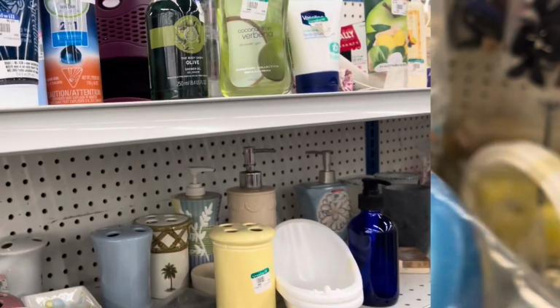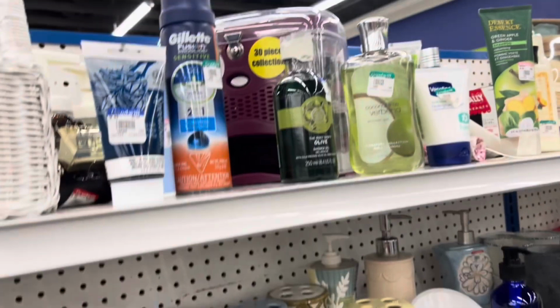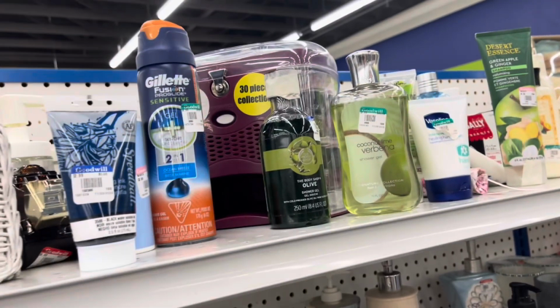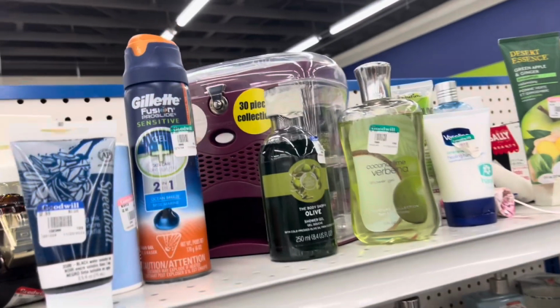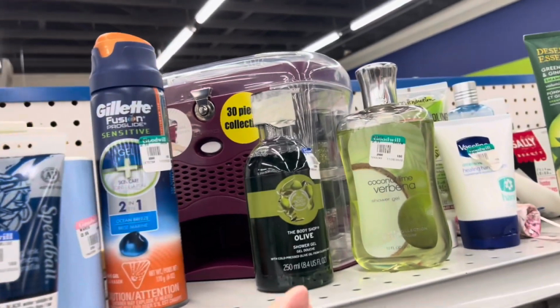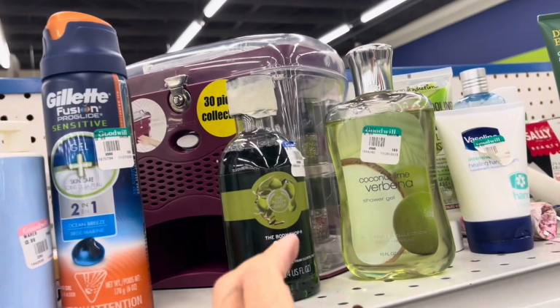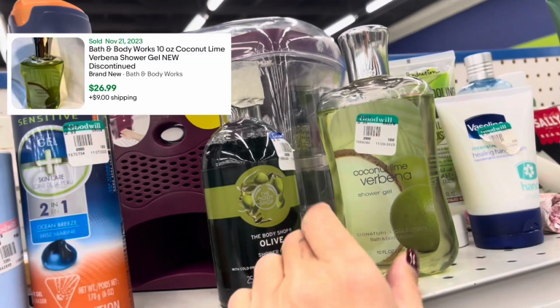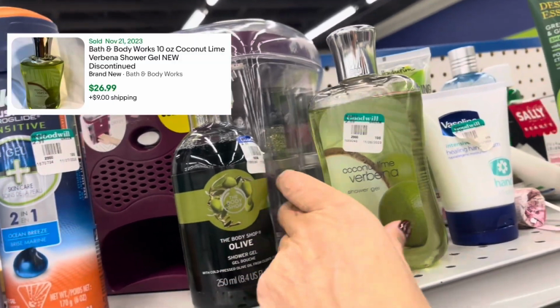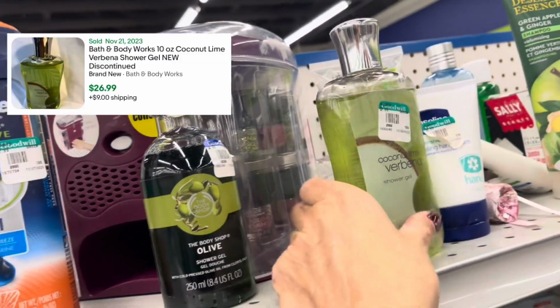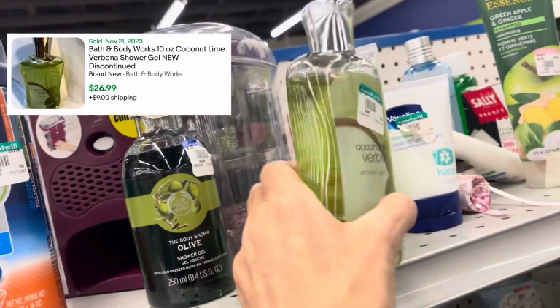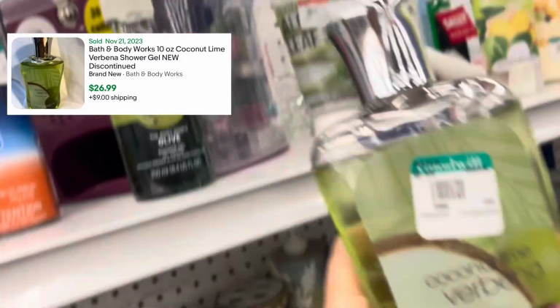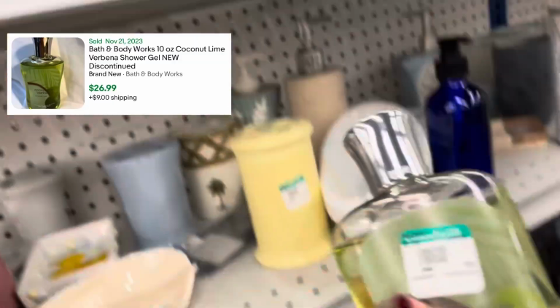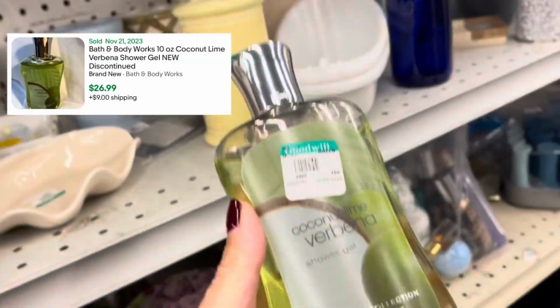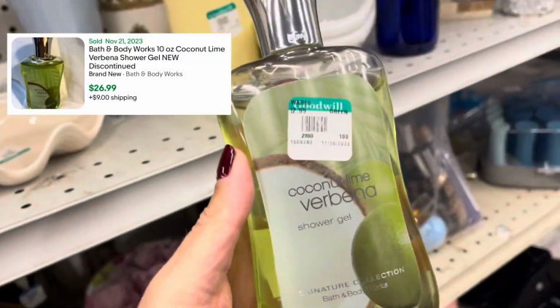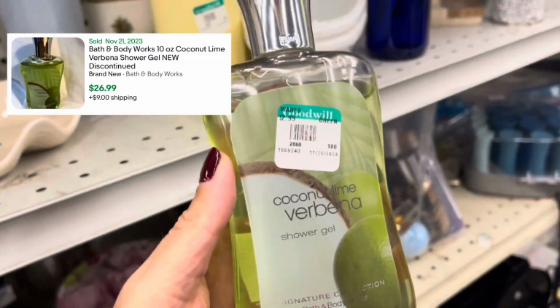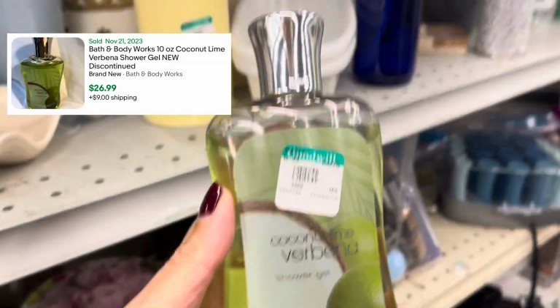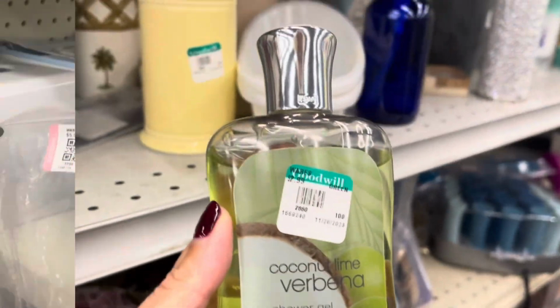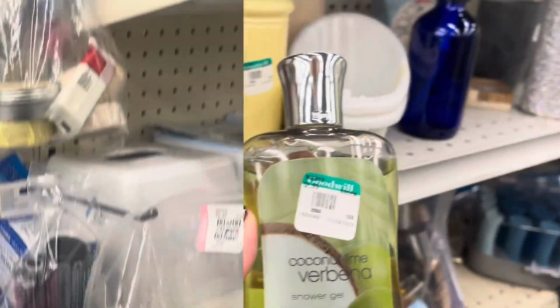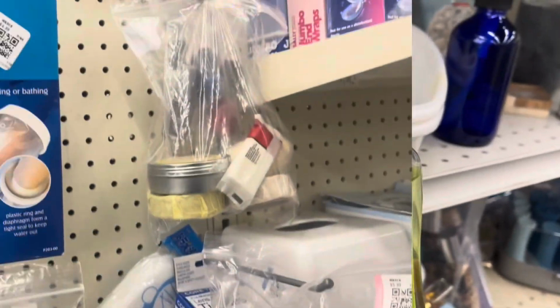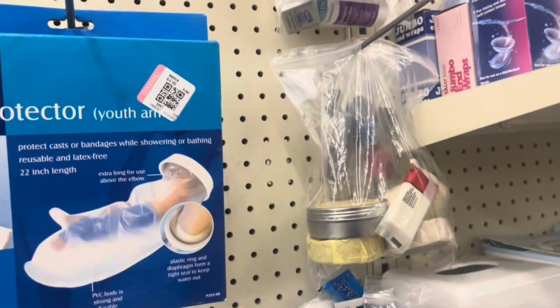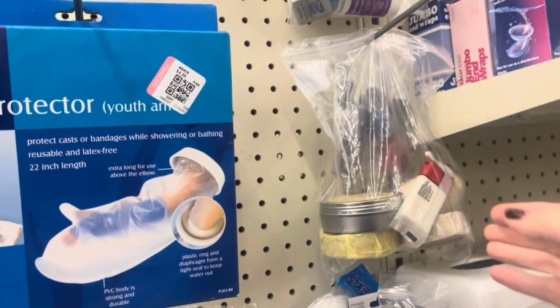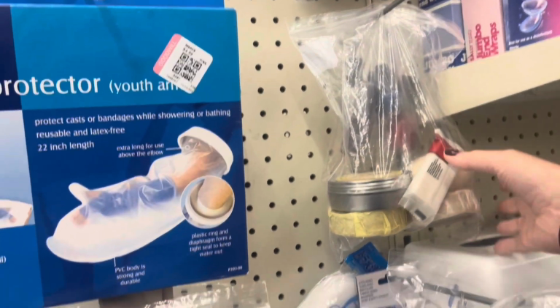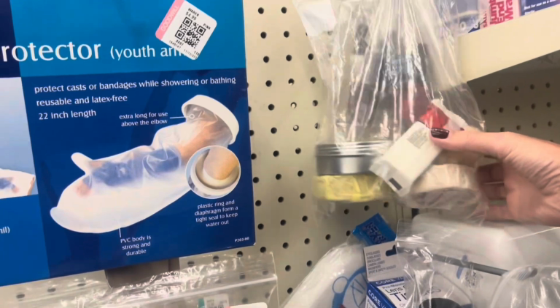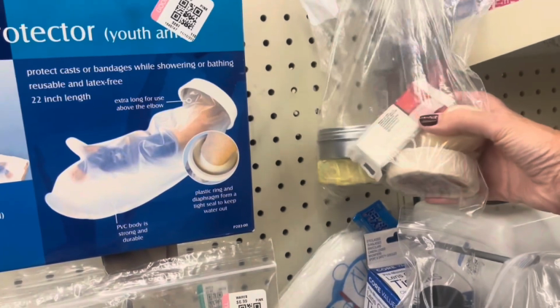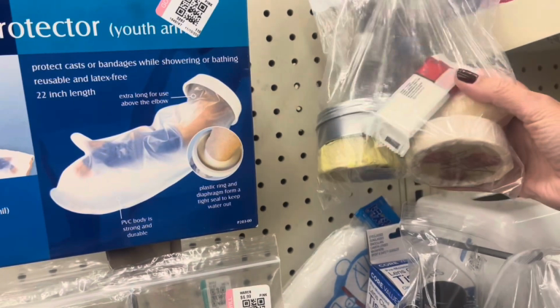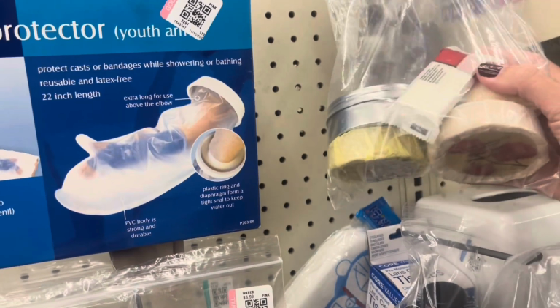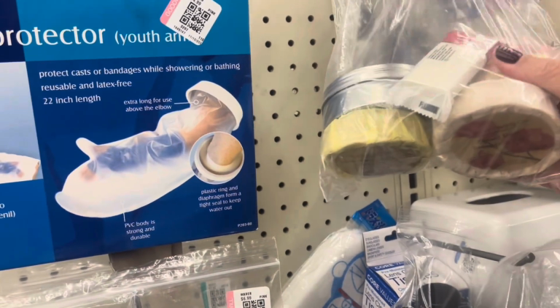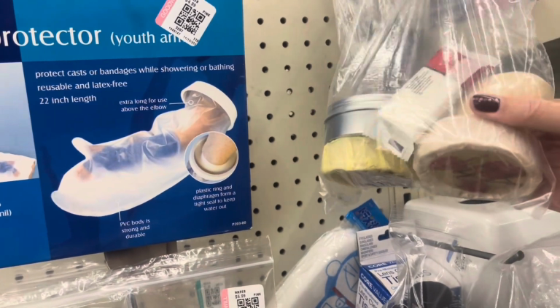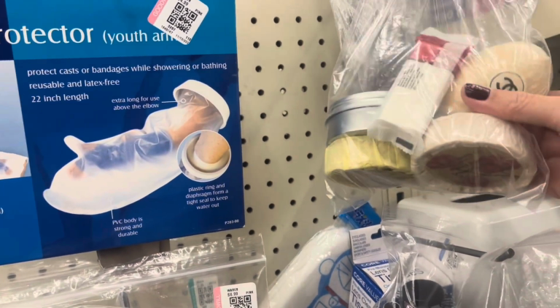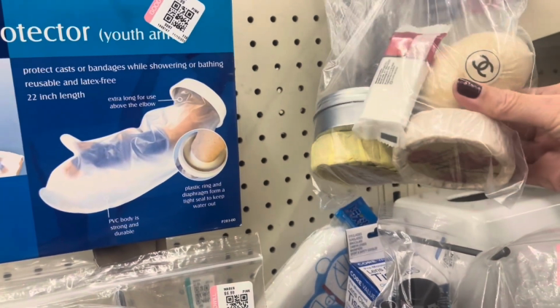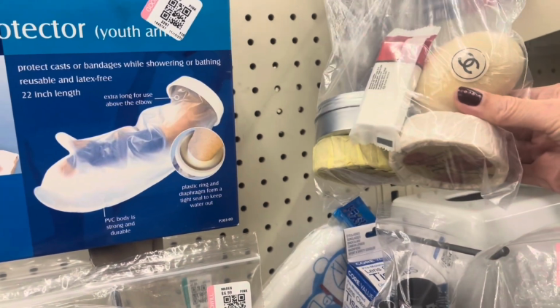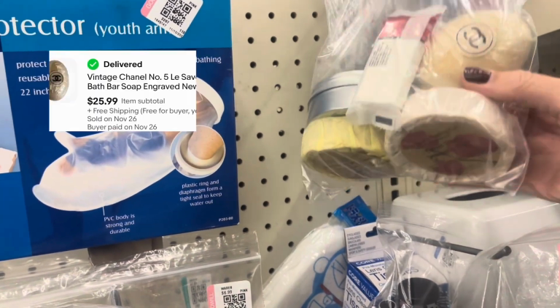Bath & Body Works Coconut Lime shower gel comps for about thirty dollars on eBay. This is why it's so important to check the bags thoroughly — you might find a hidden gem.